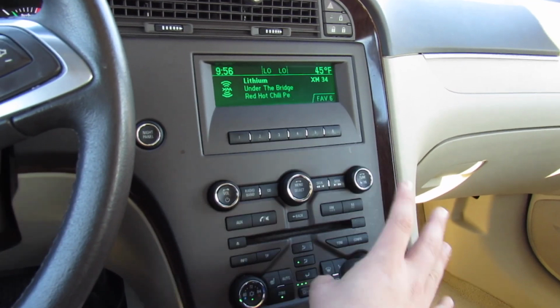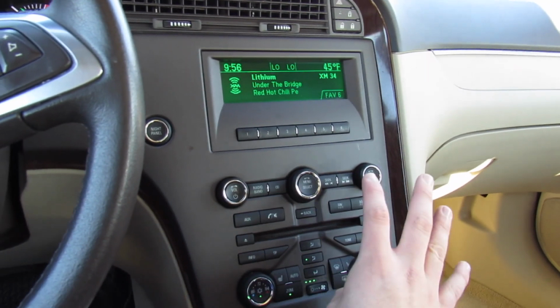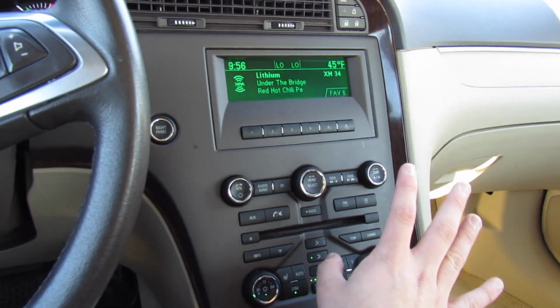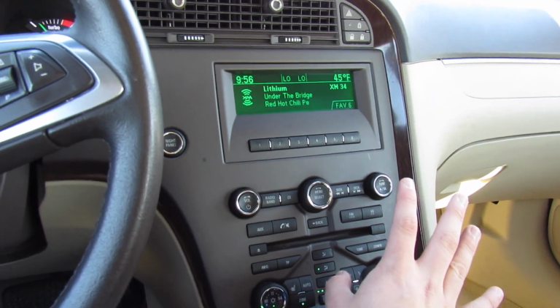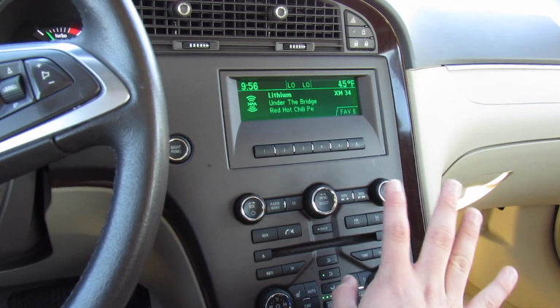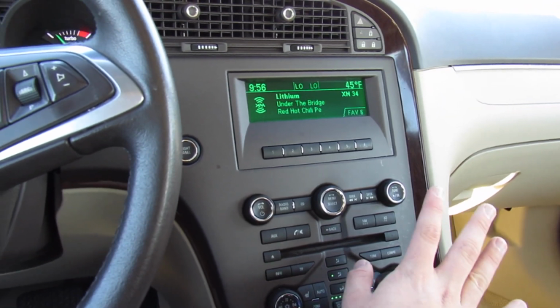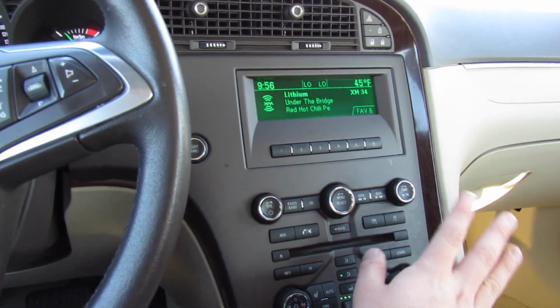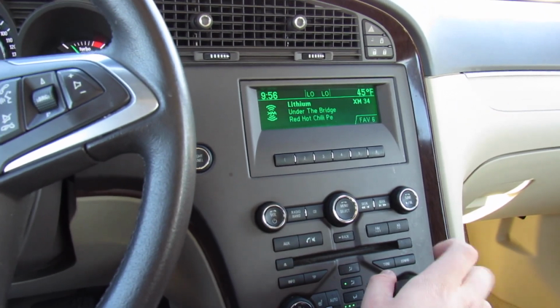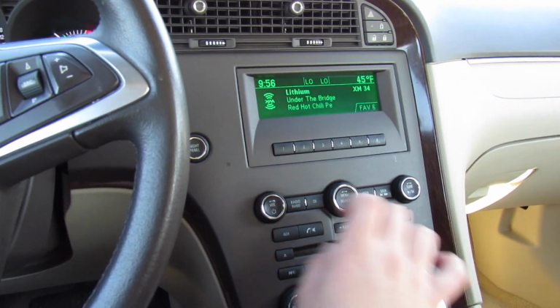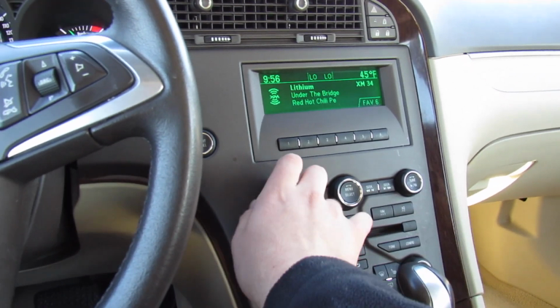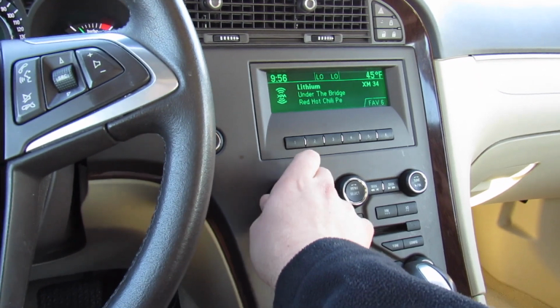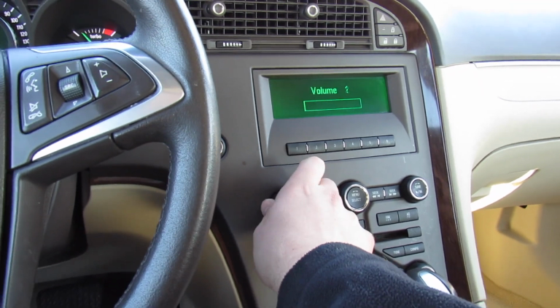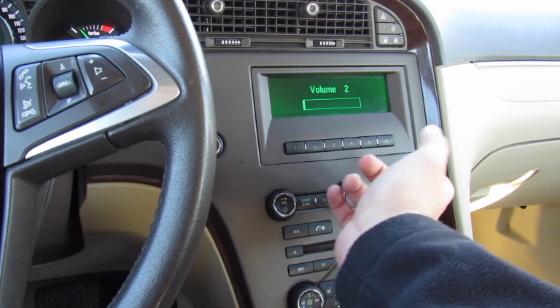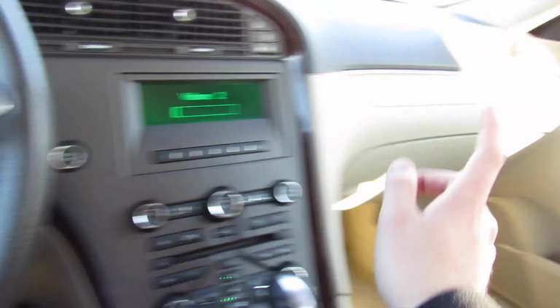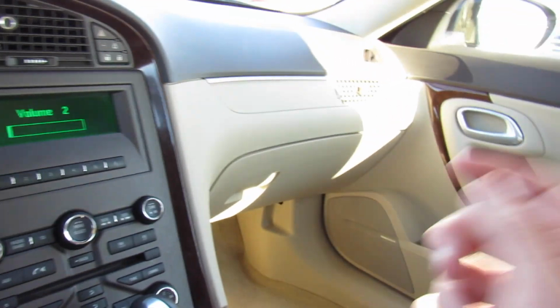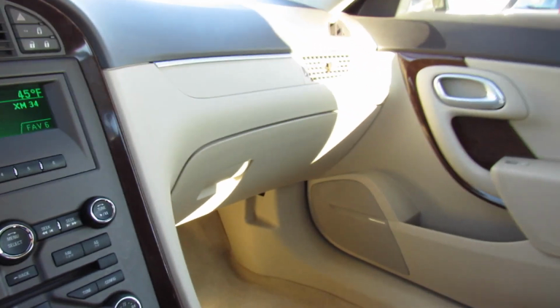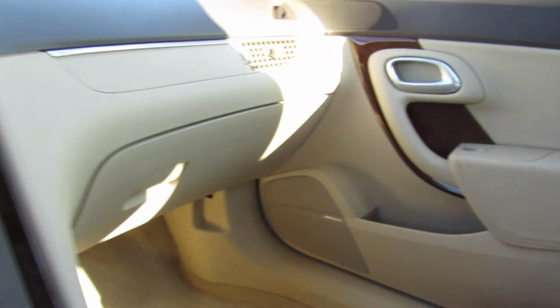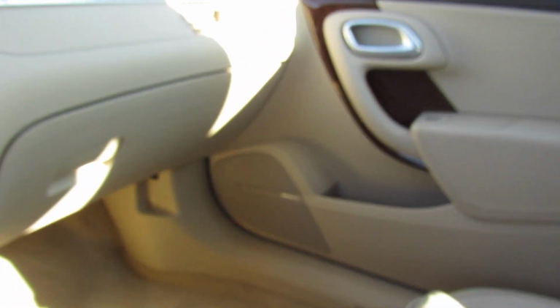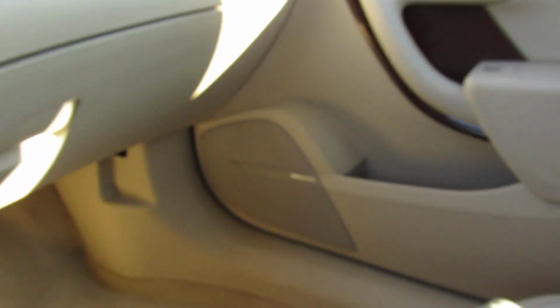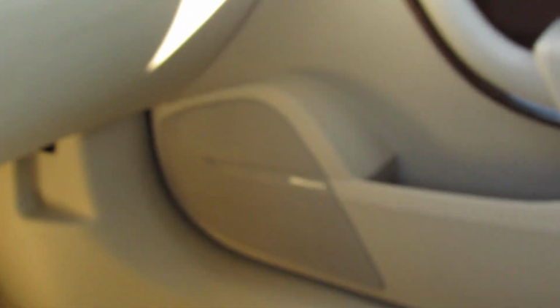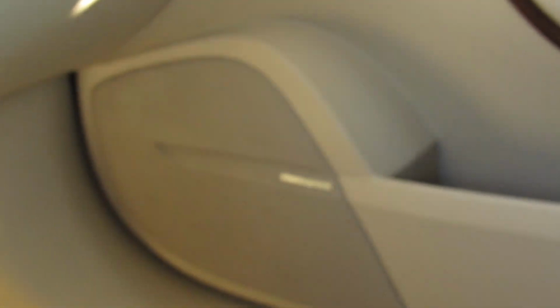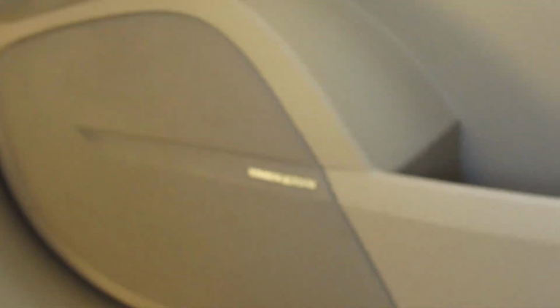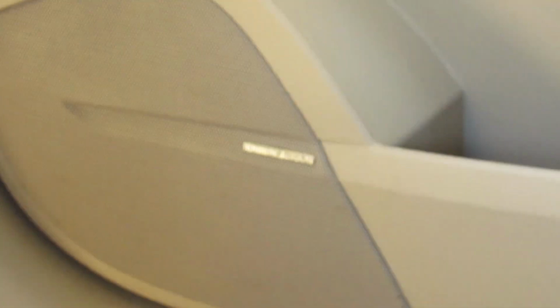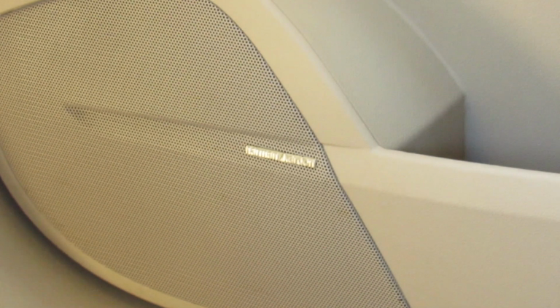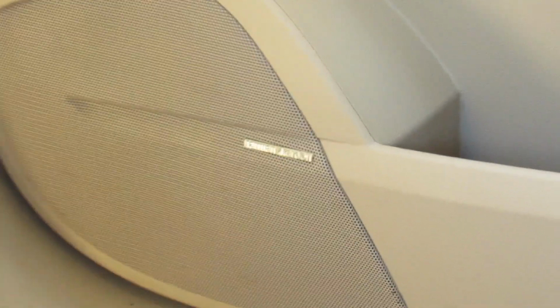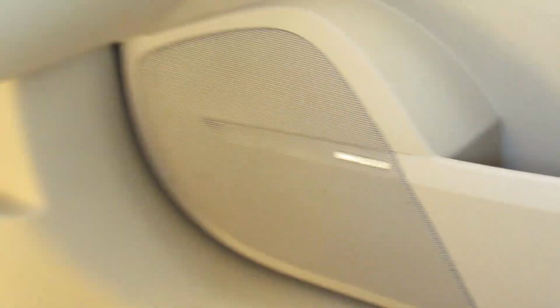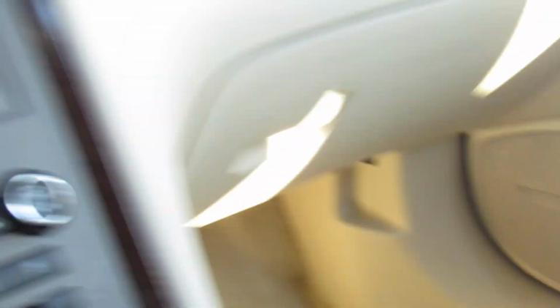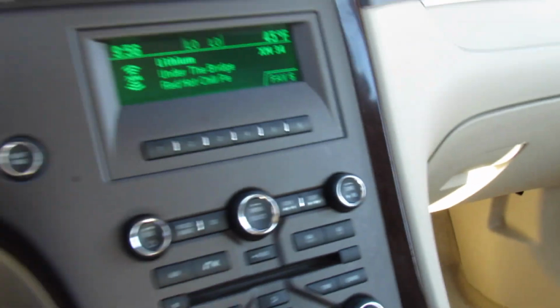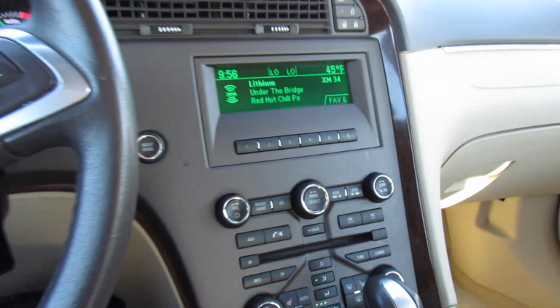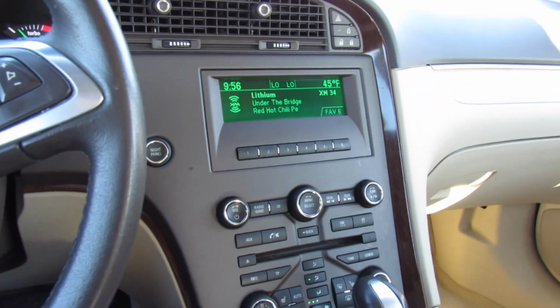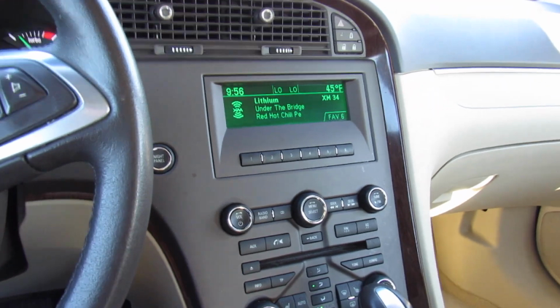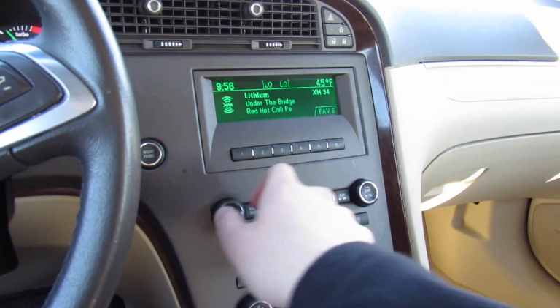This one is equipped with AM/FM, CD, auxiliary, and satellite radio. This one is also equipped with the Harman Kardon audio system from the factory, so it is a fantastic sounding system.